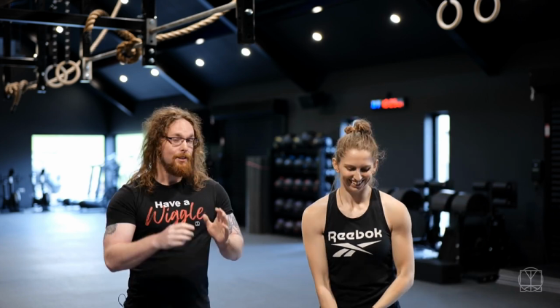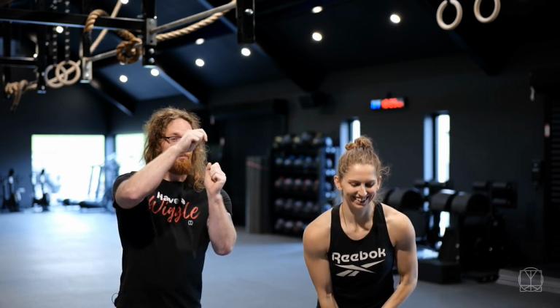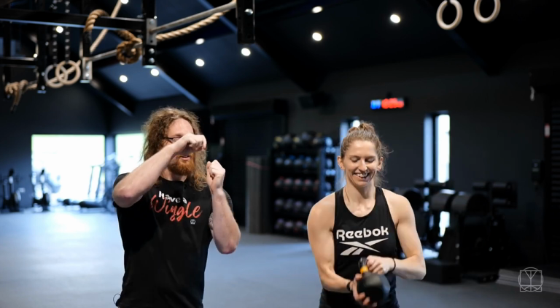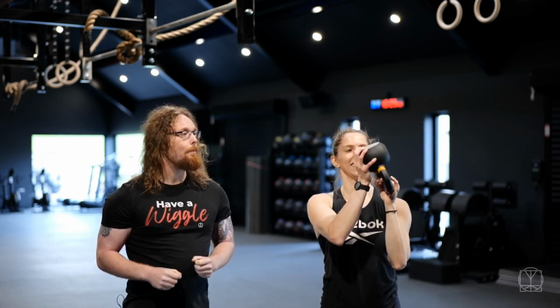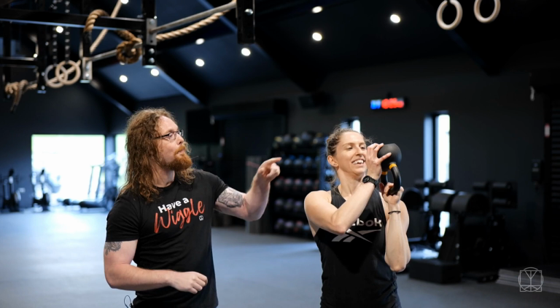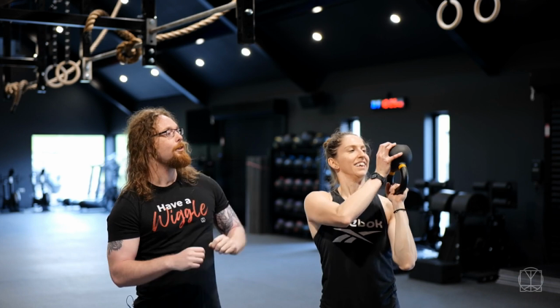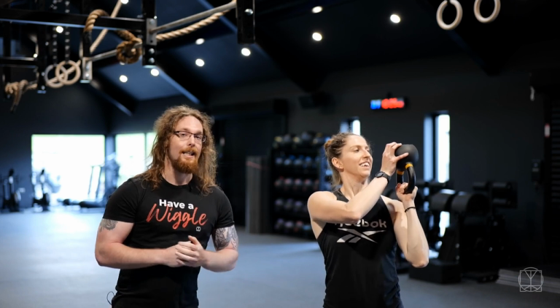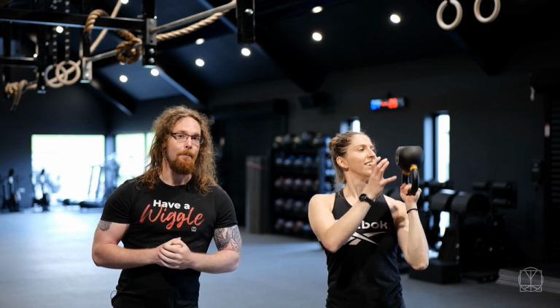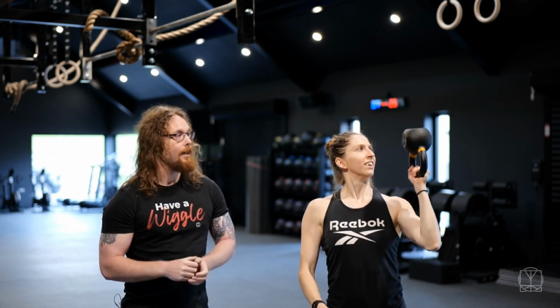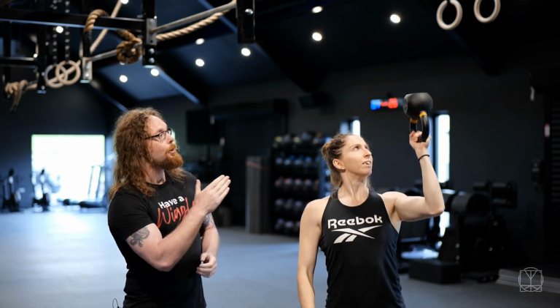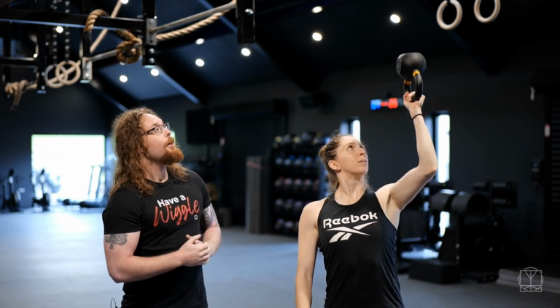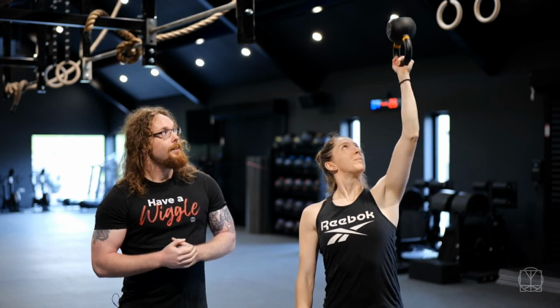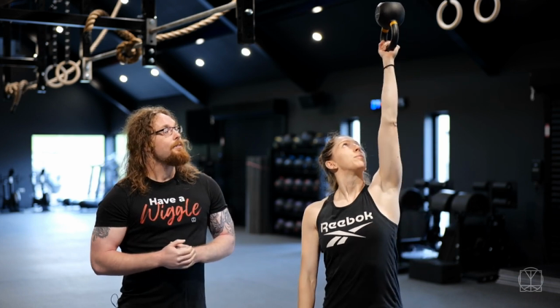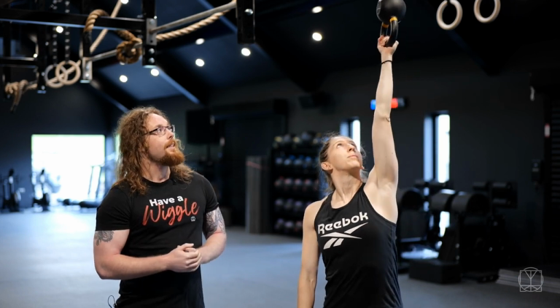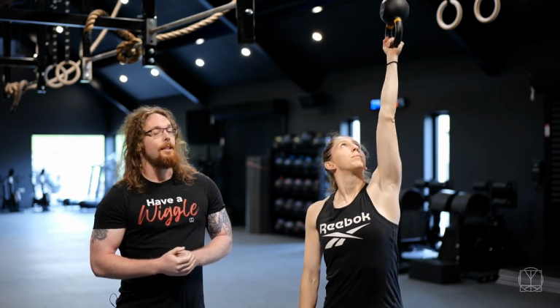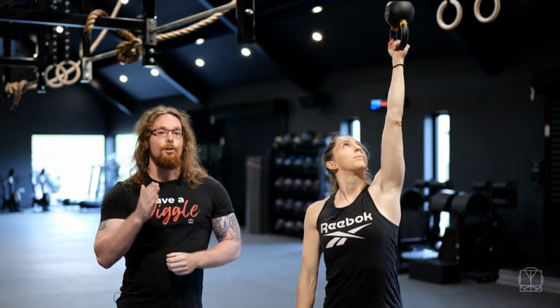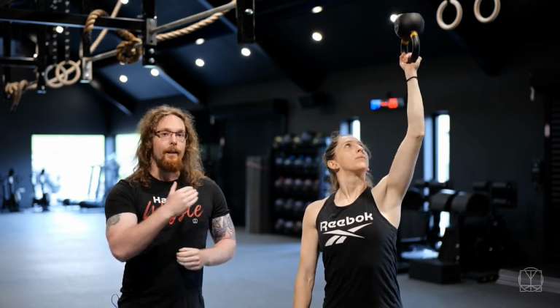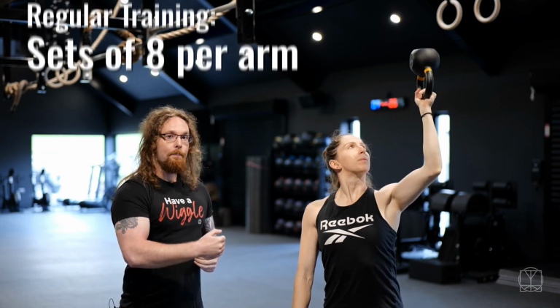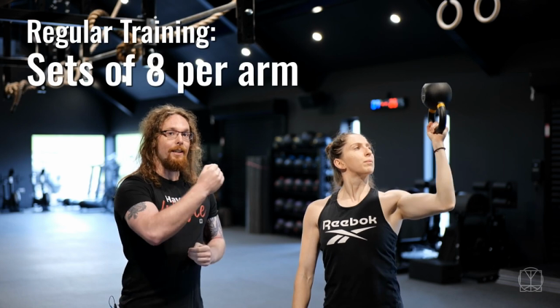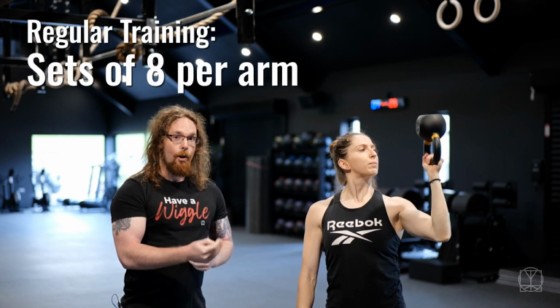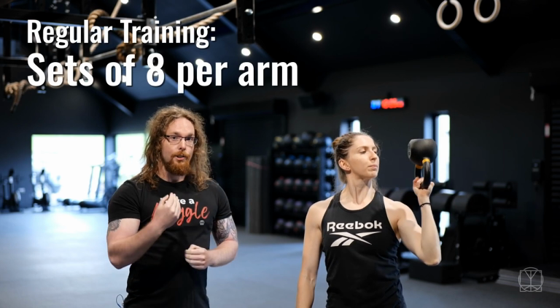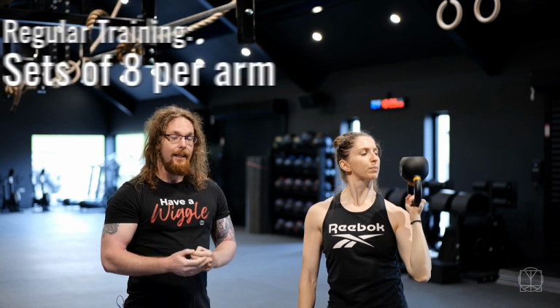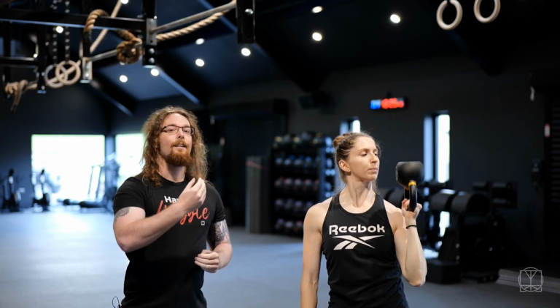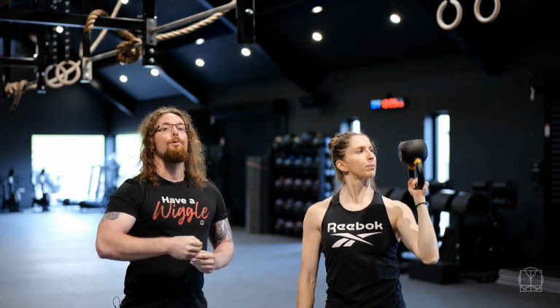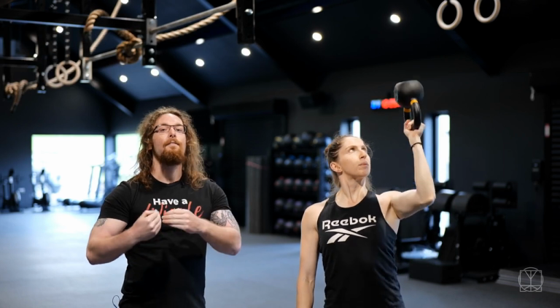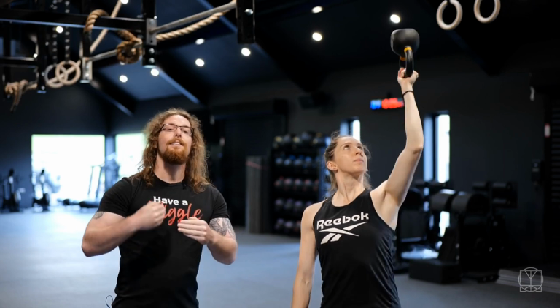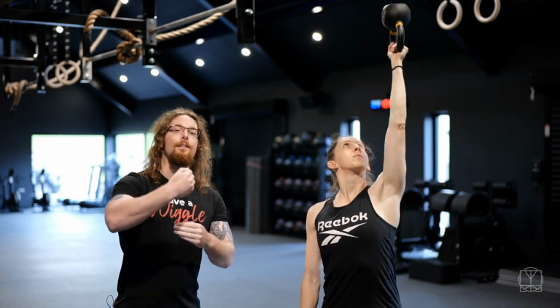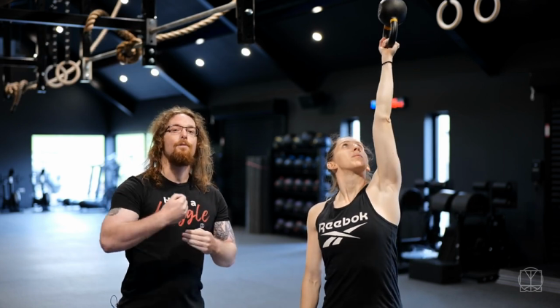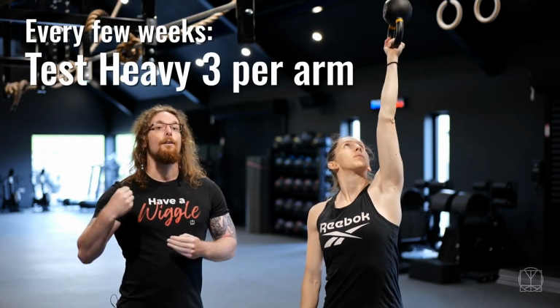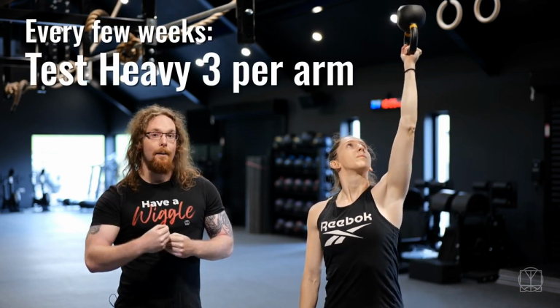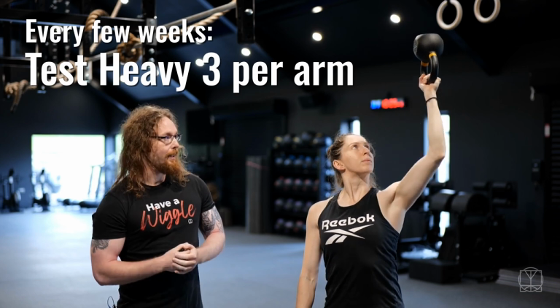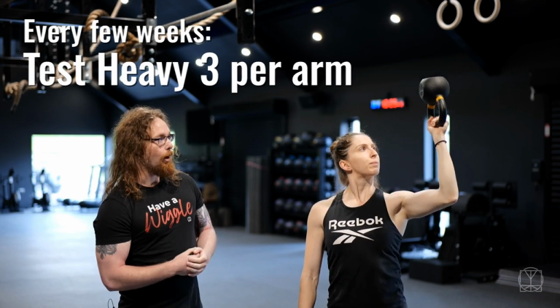Imagine there's something resting on the top of the bell and you're trying to keep it balanced. Good things to test for this: see what you can do for eight reps on each arm solidly, and then also heavier, see what you can get for three reps on each arm.